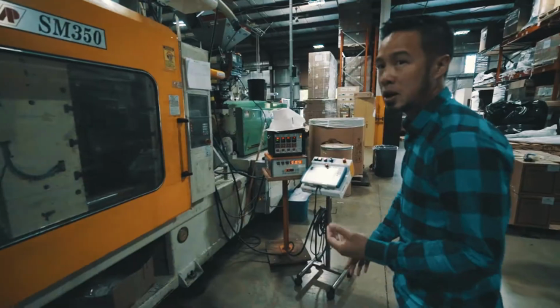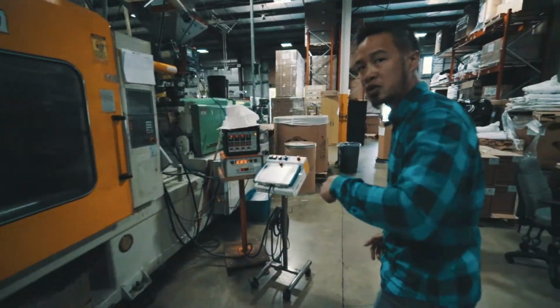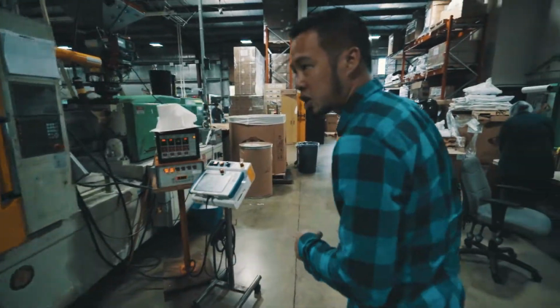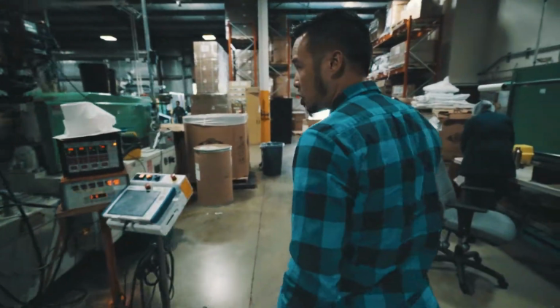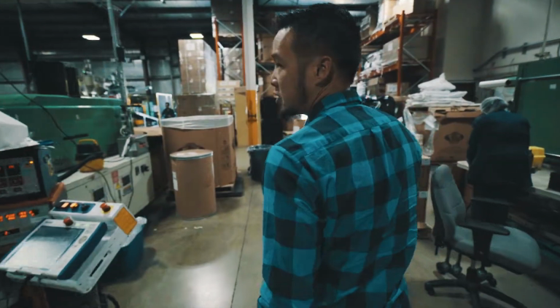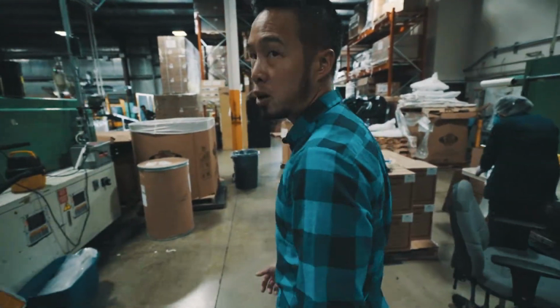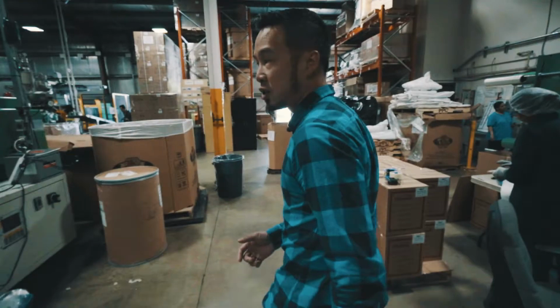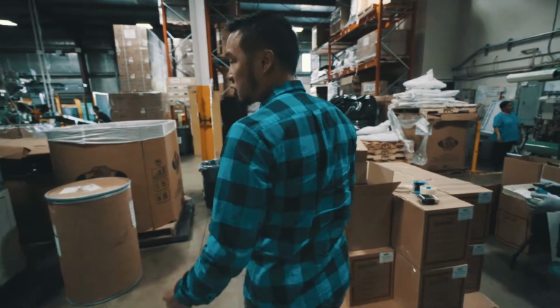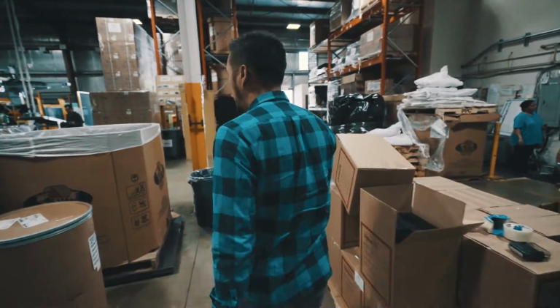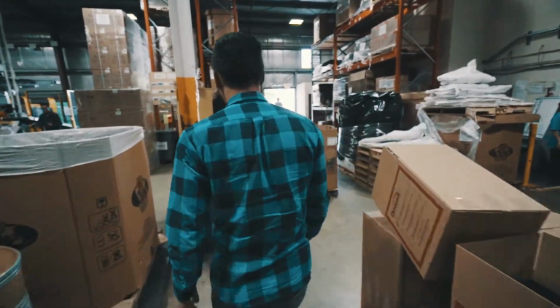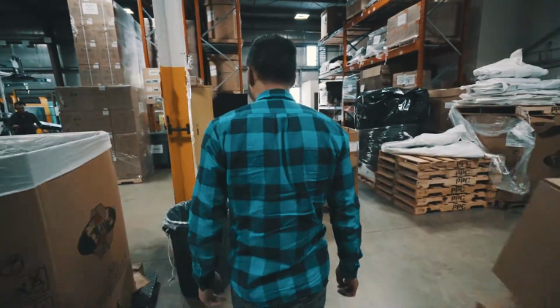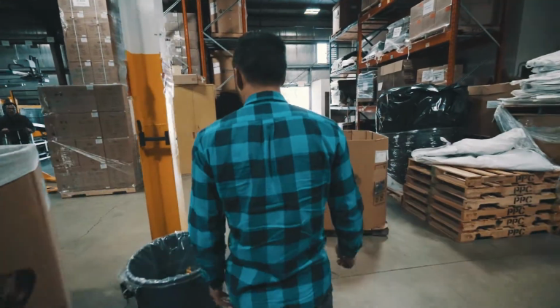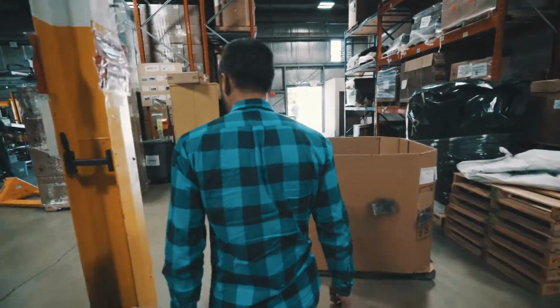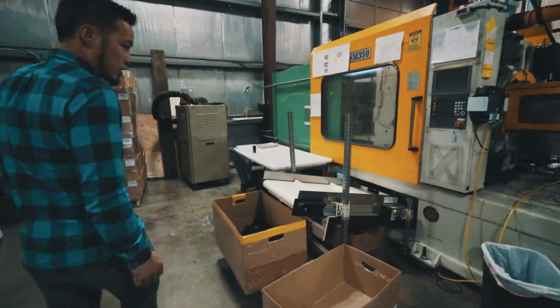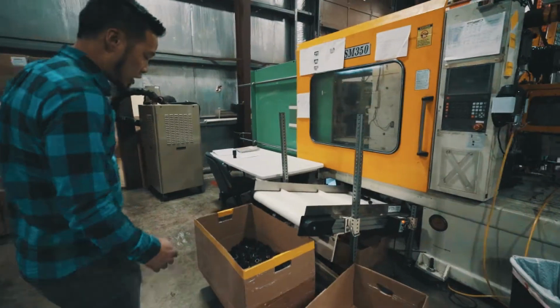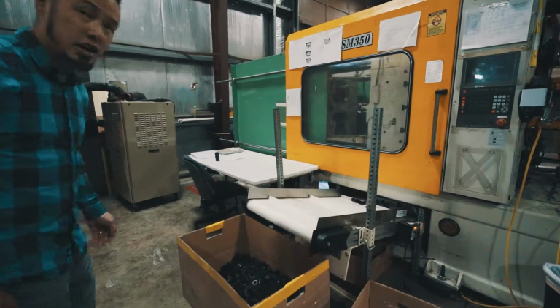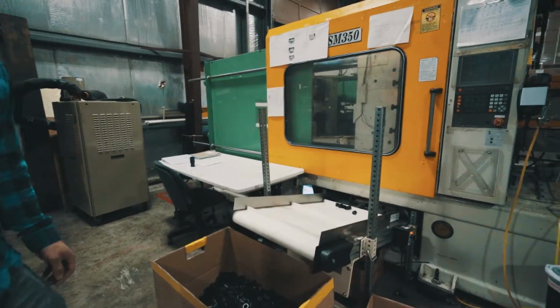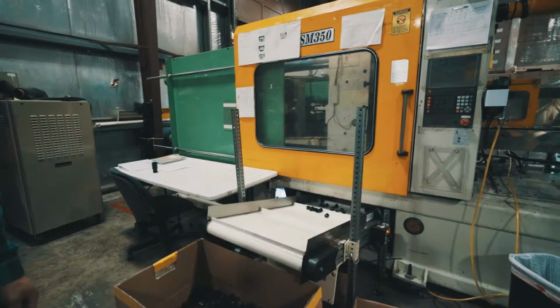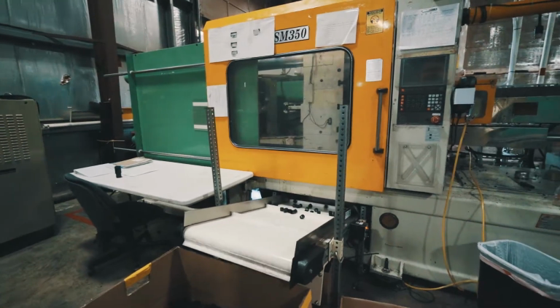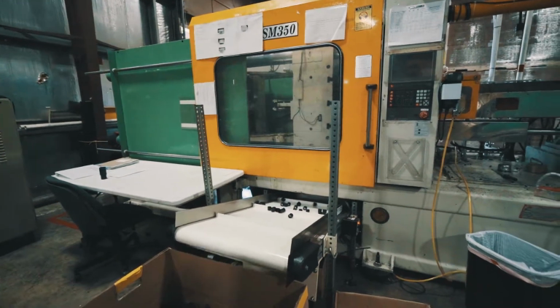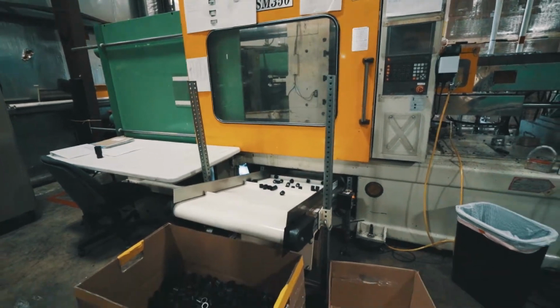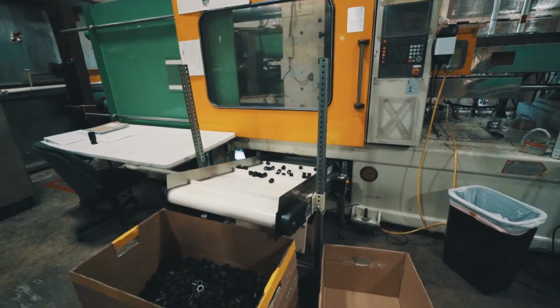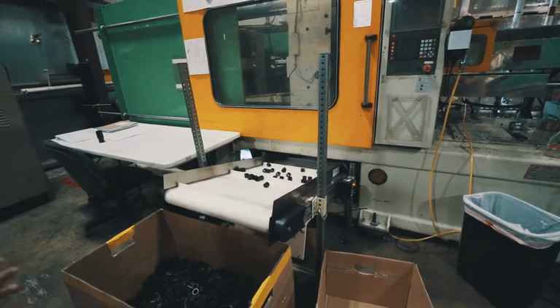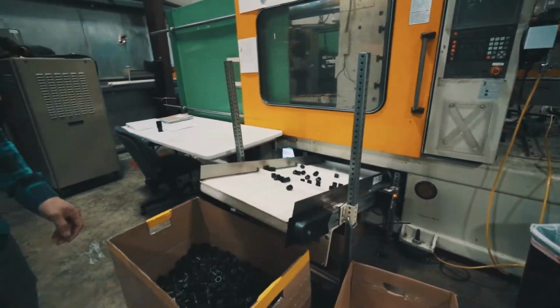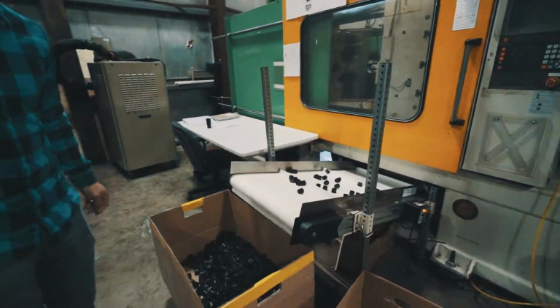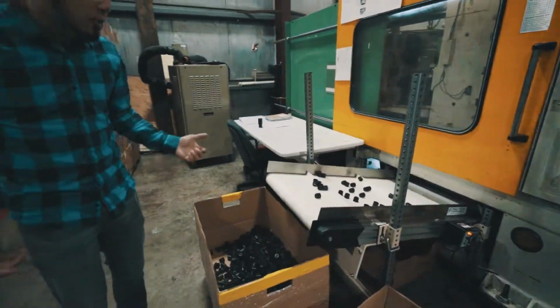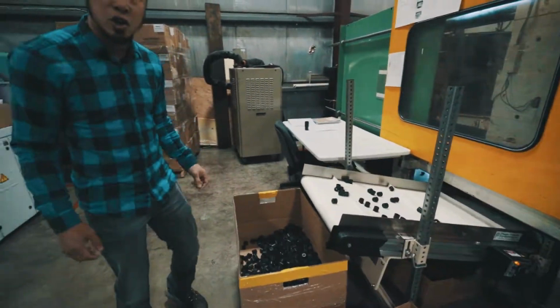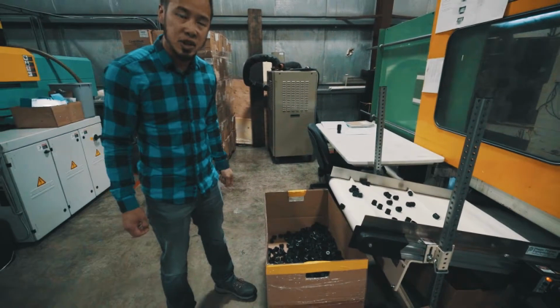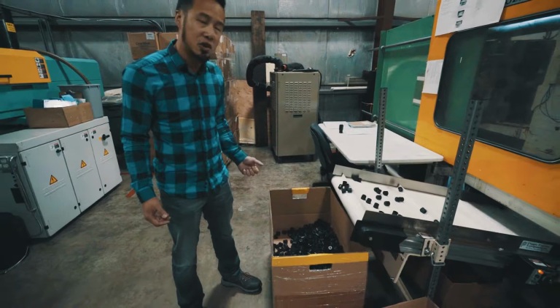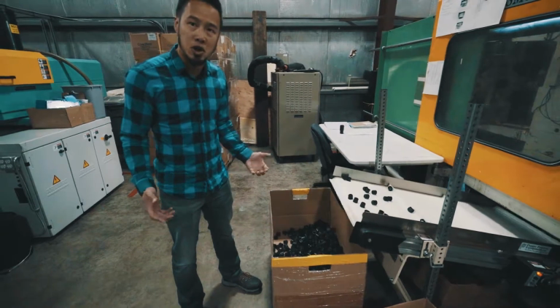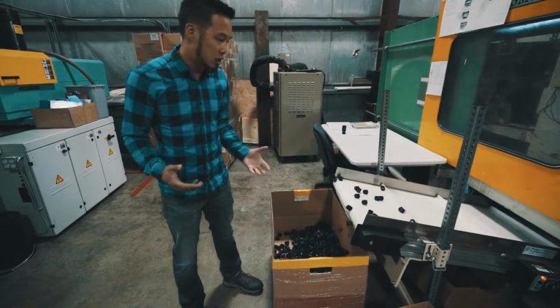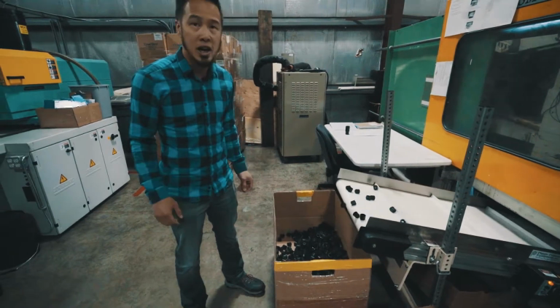Come follow us, we'll actually show some final products here that we've created. Here are some final products that are coming out, made out of recycled materials. This could be recycled plastics, post-consumer, car tires.